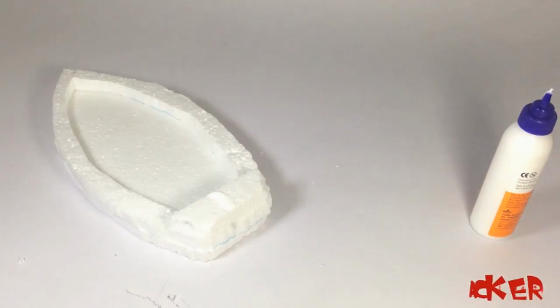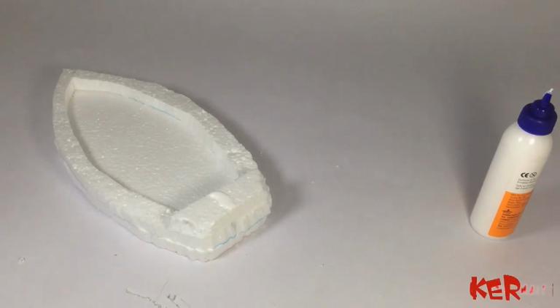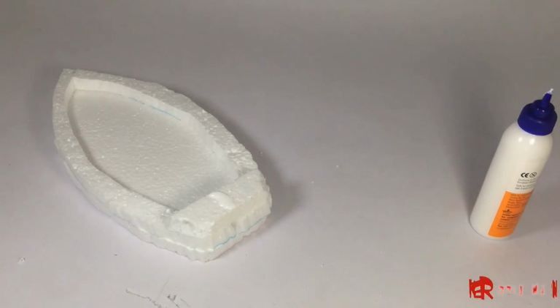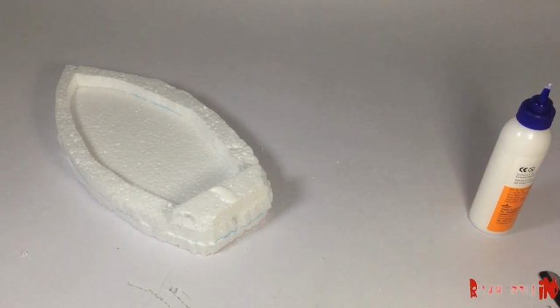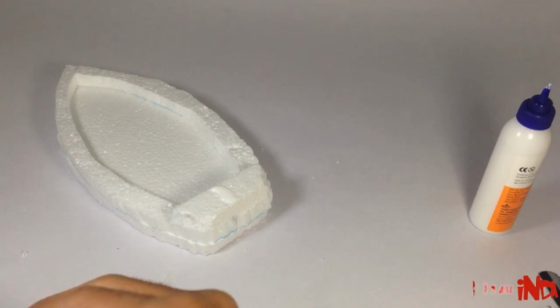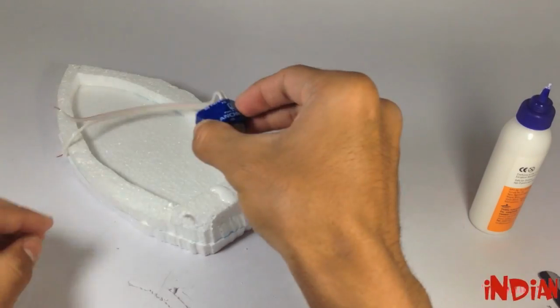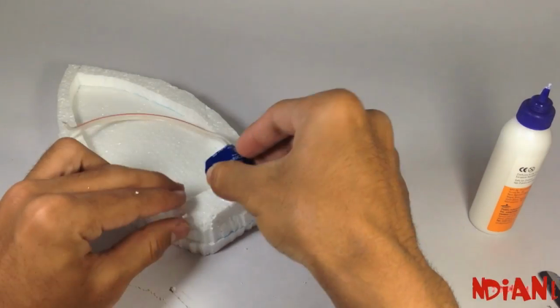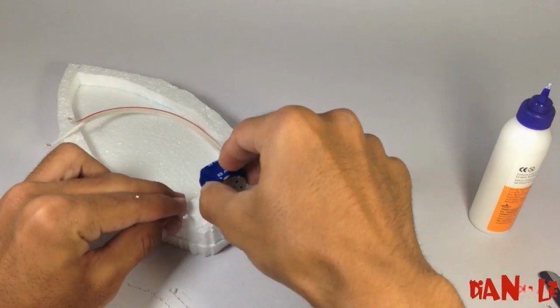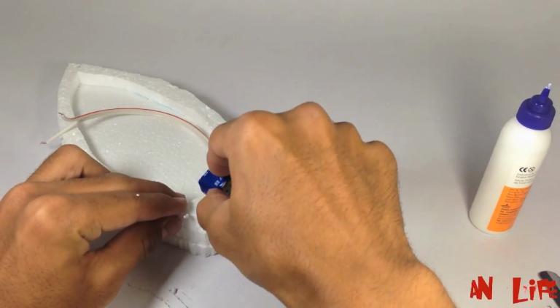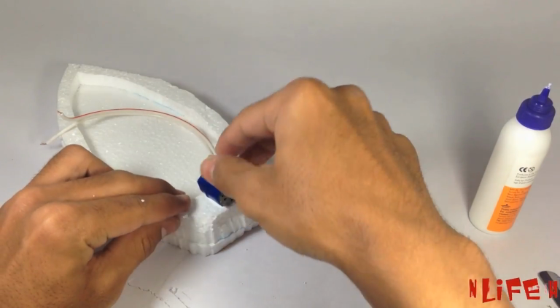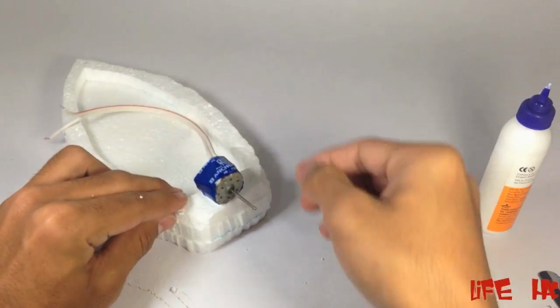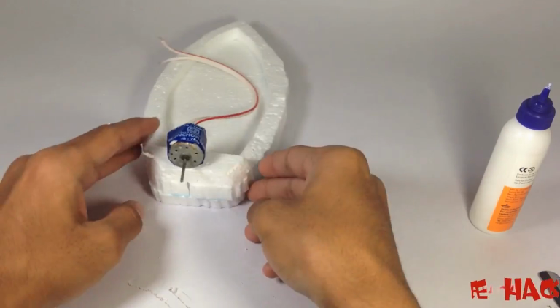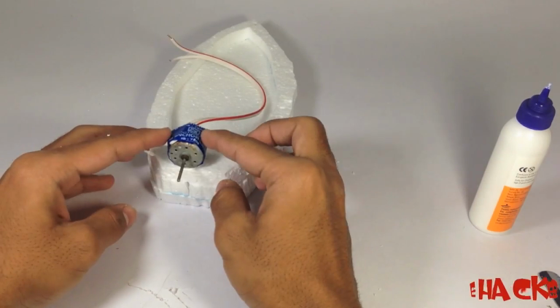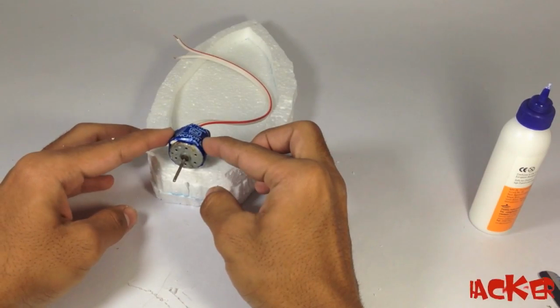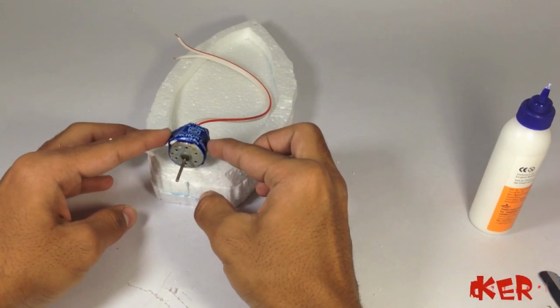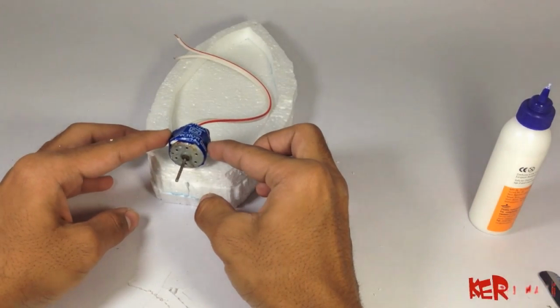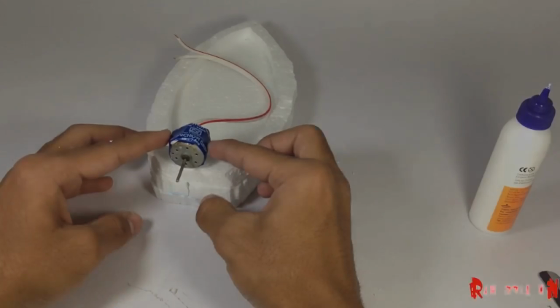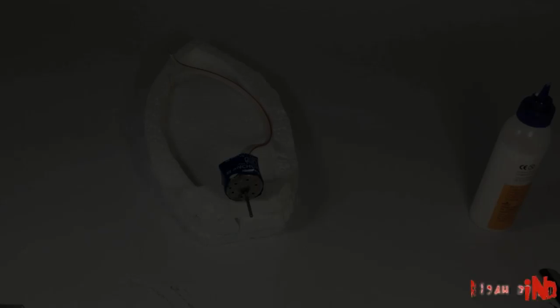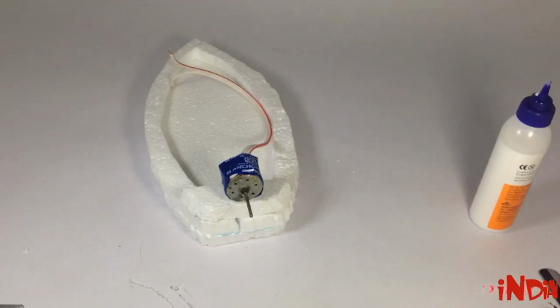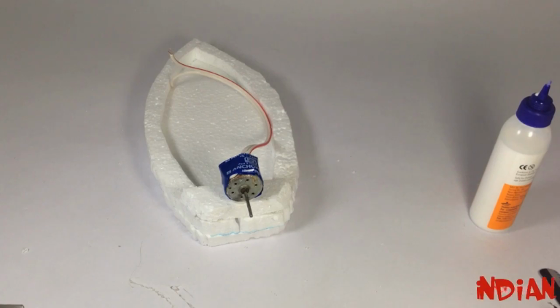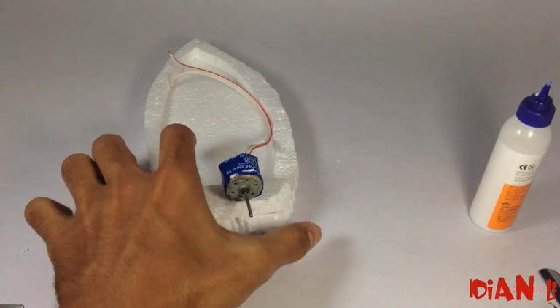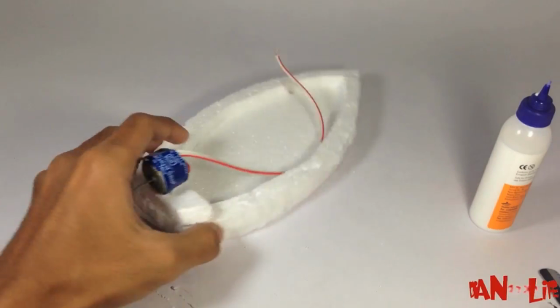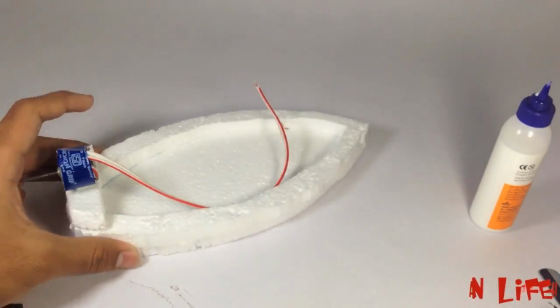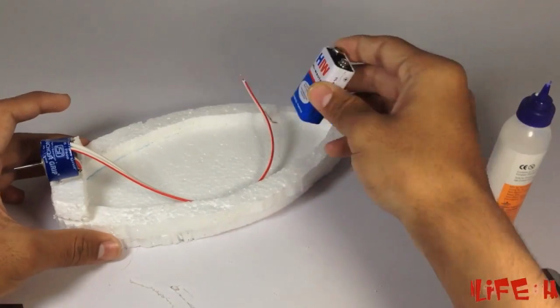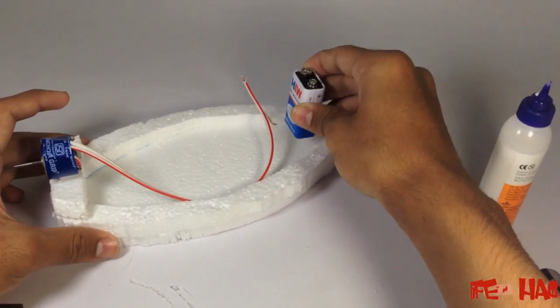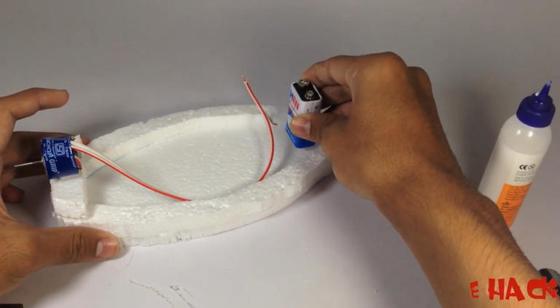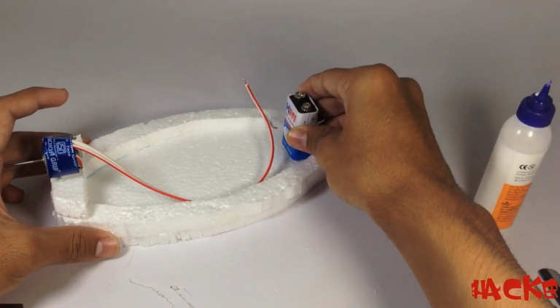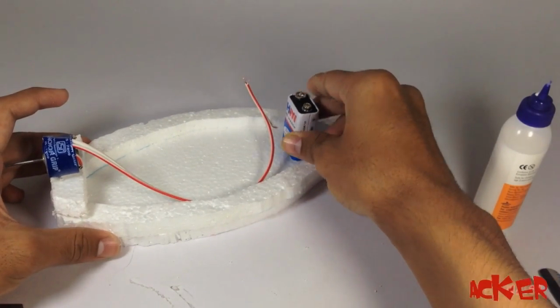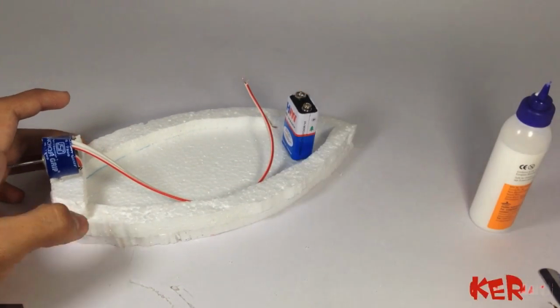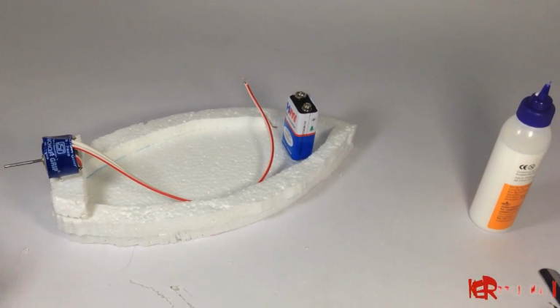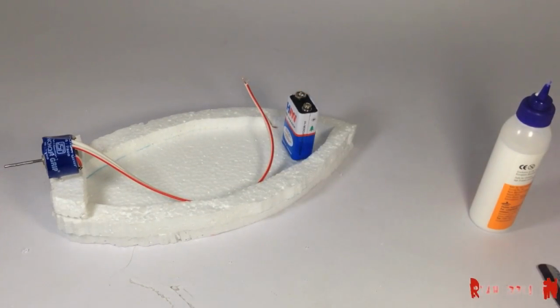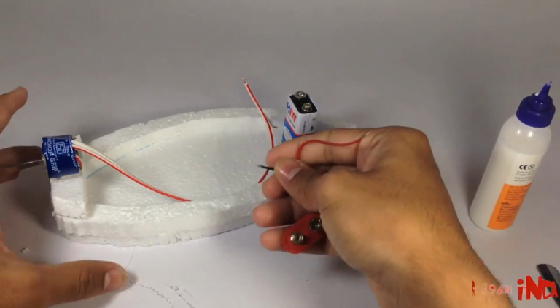Now the body of the boat is ready and now I am fixing the bottom. Fix the battery on the other end to balance it.